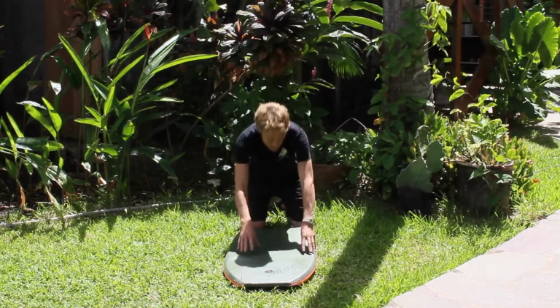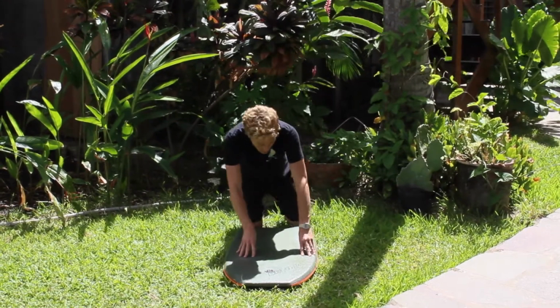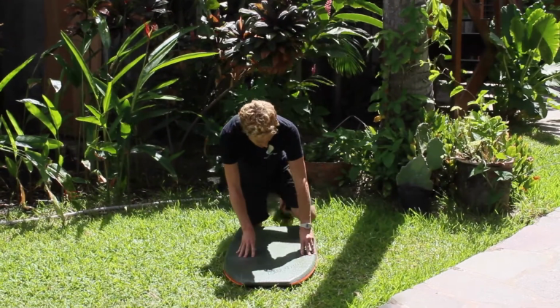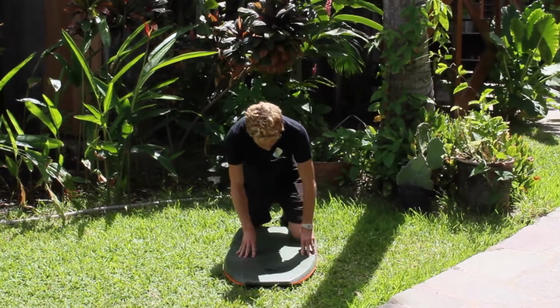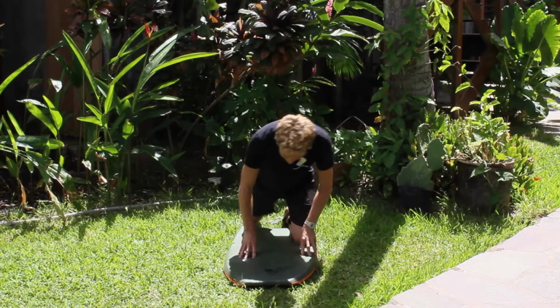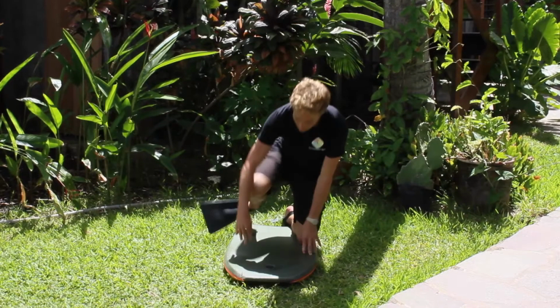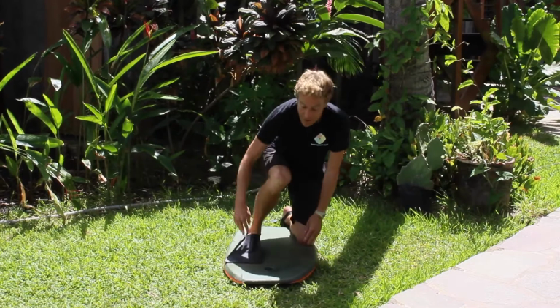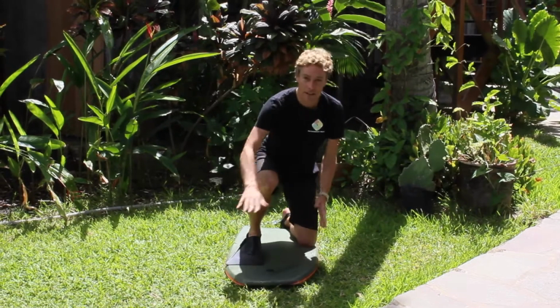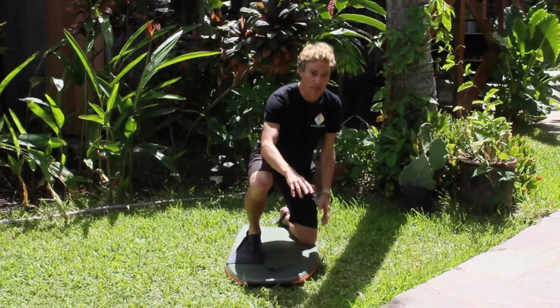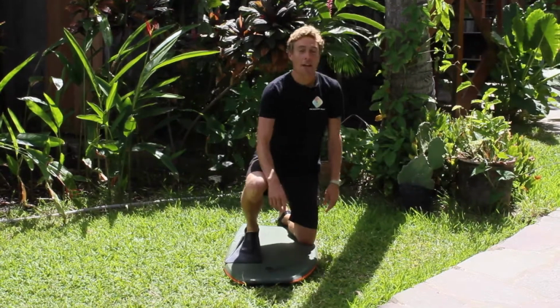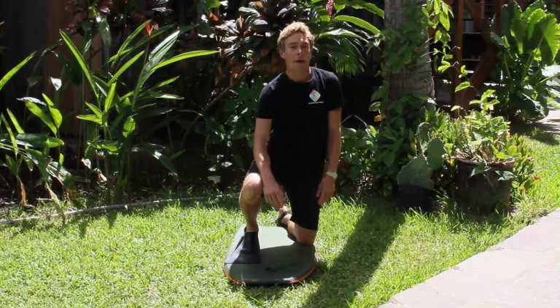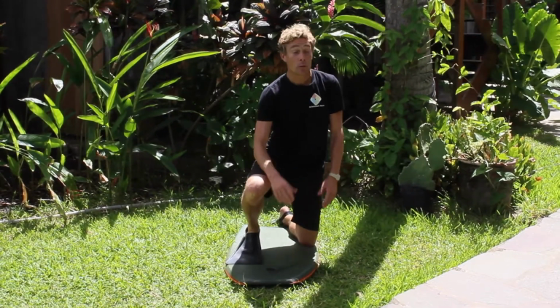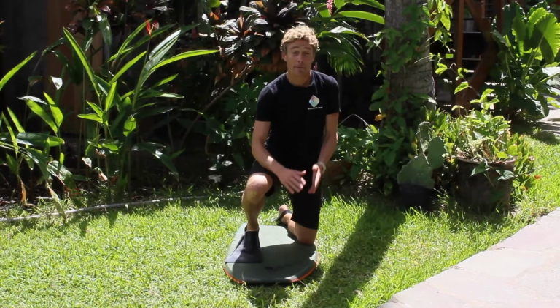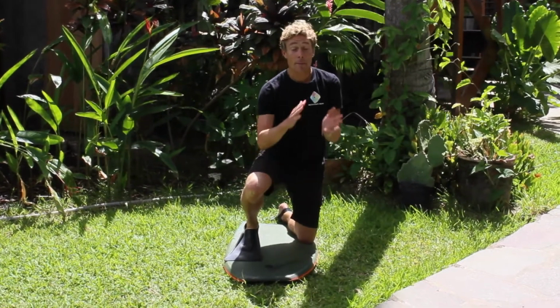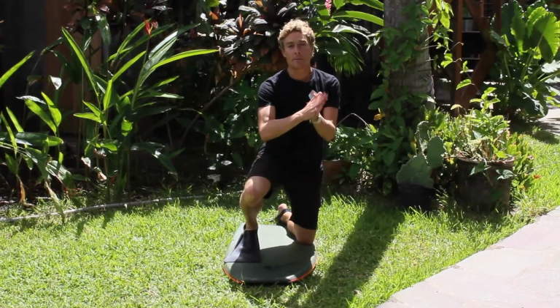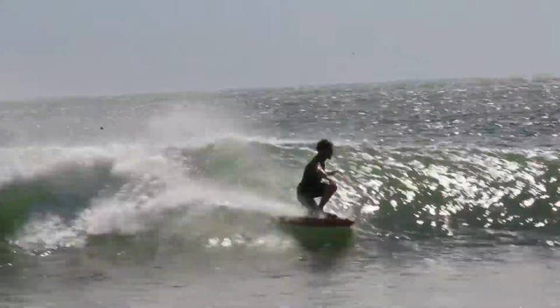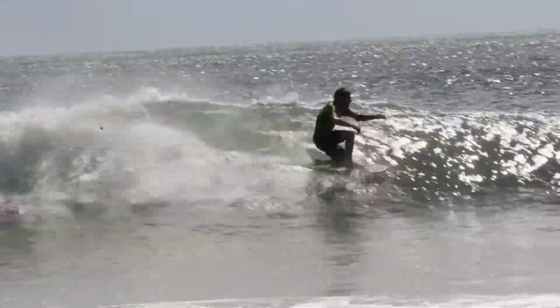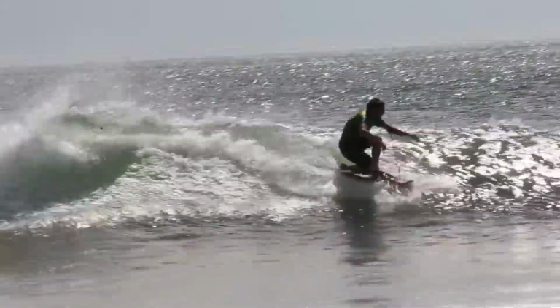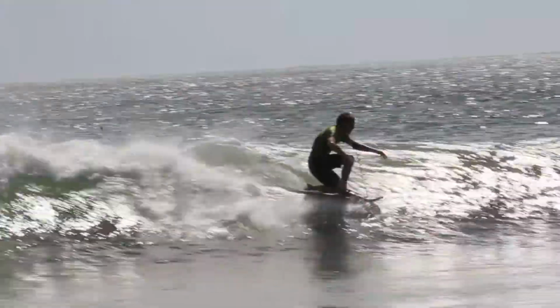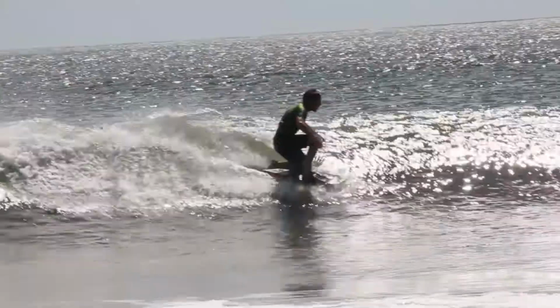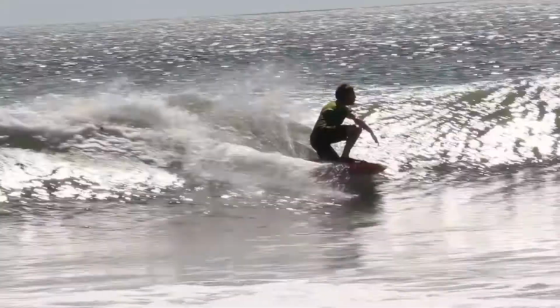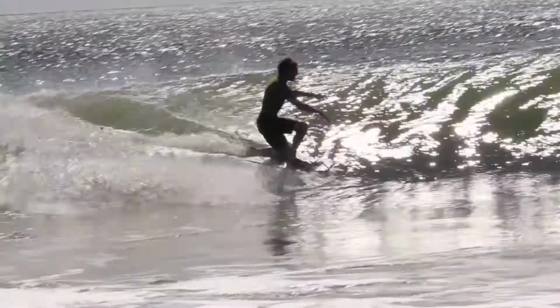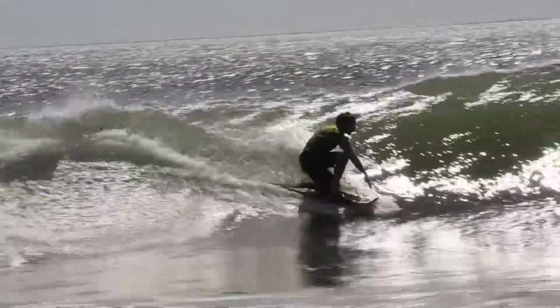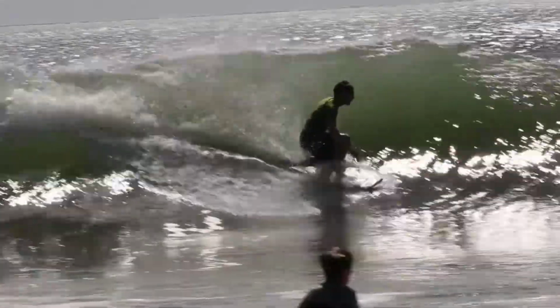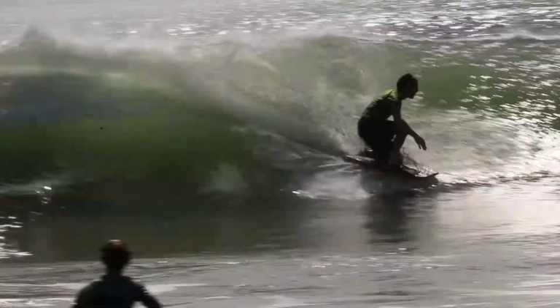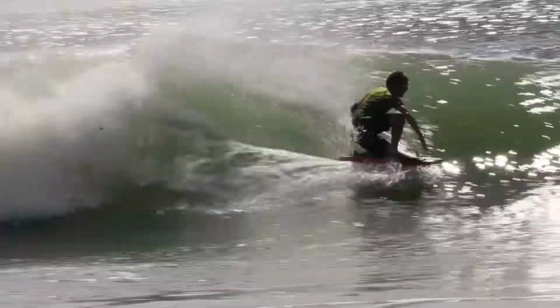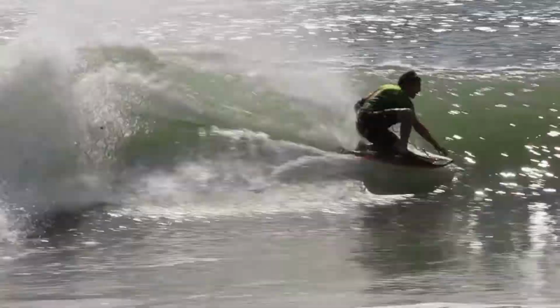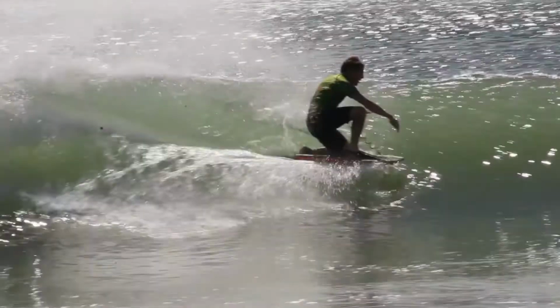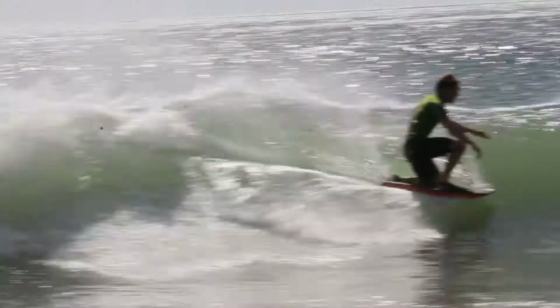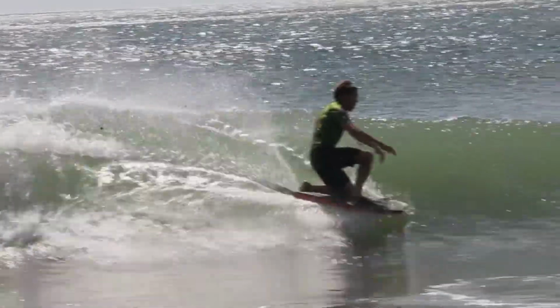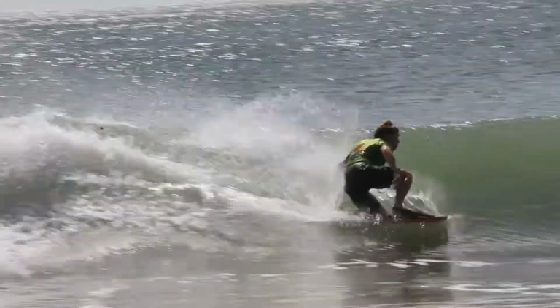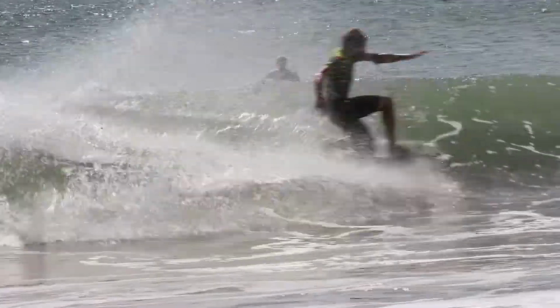Once you've made your bottom turn — drop knee, a nice fast bottom turn — you want to be looking for a medium, medium-steep section to hit. What you're going to do is look, lean and lunge to get to that top third of the wave to initiate the reverse.